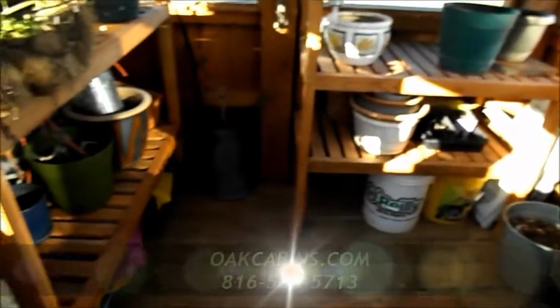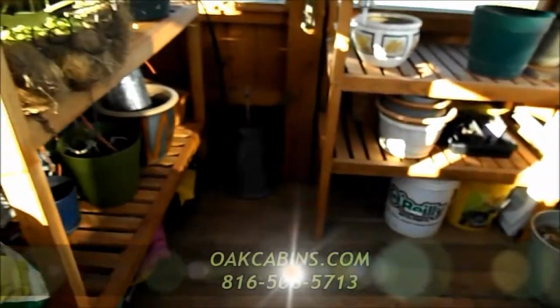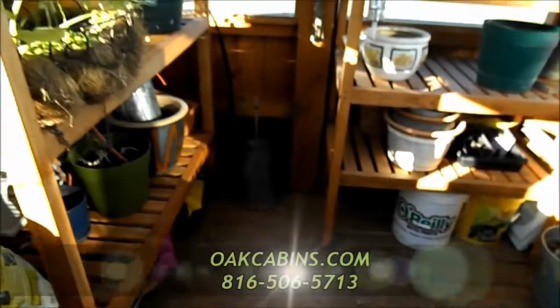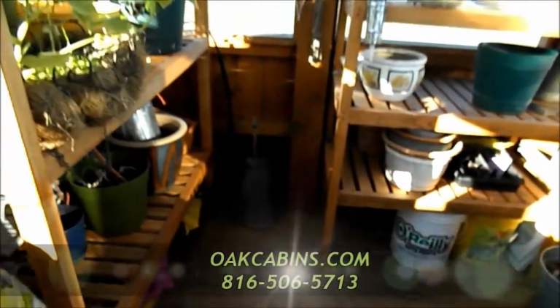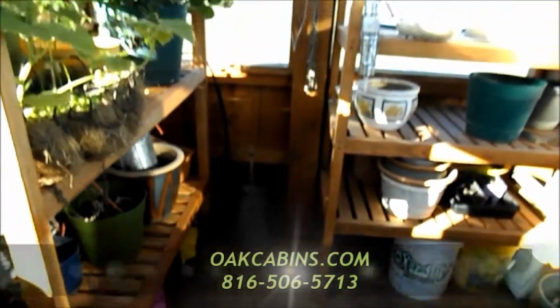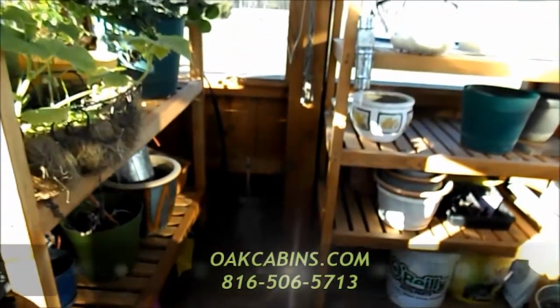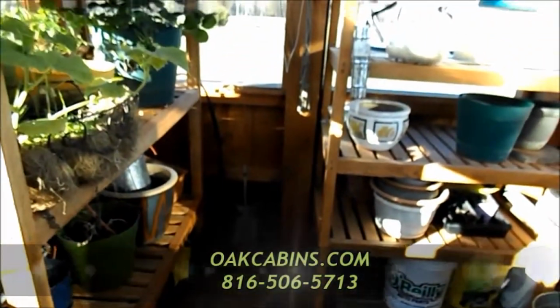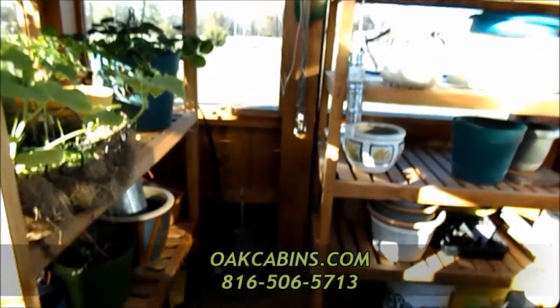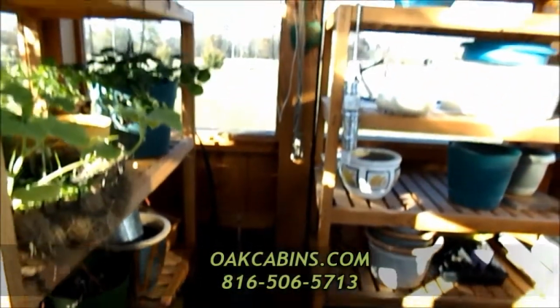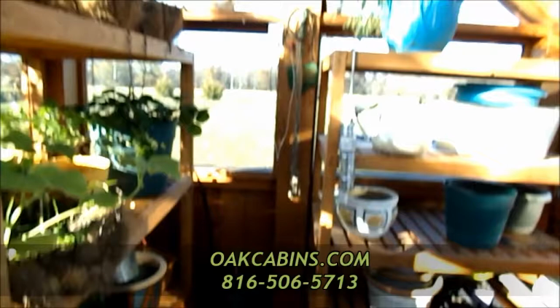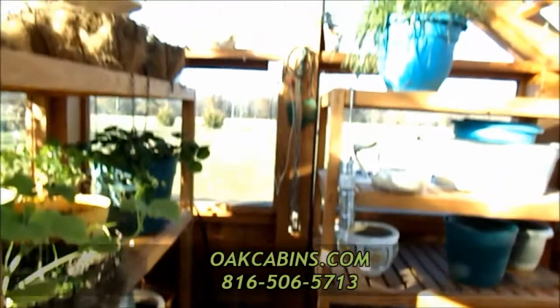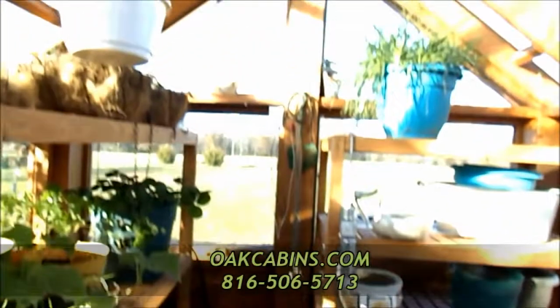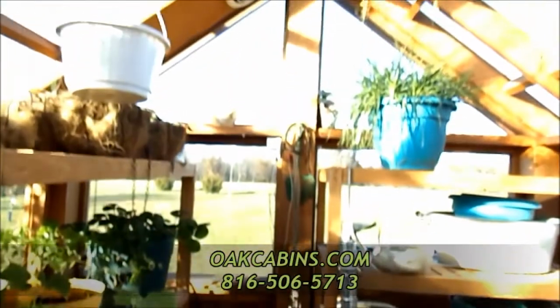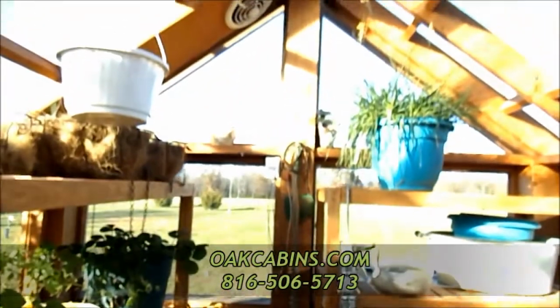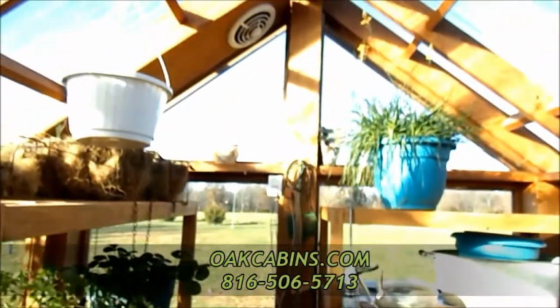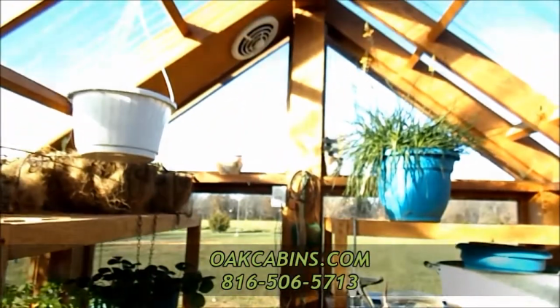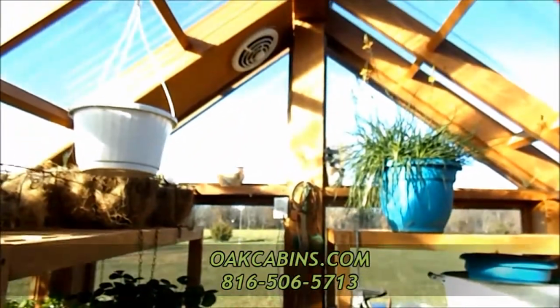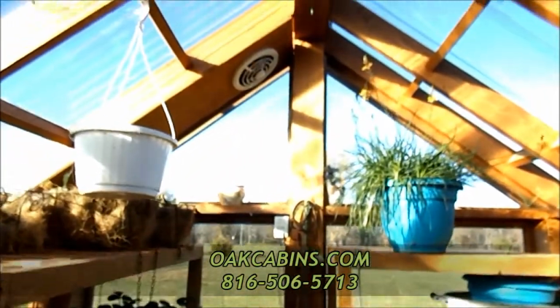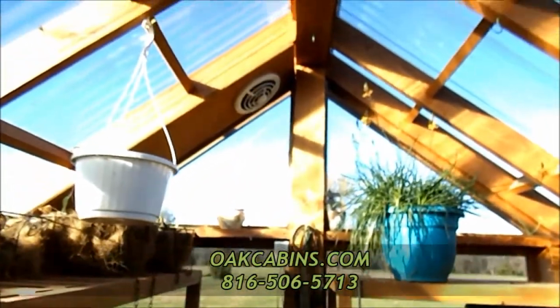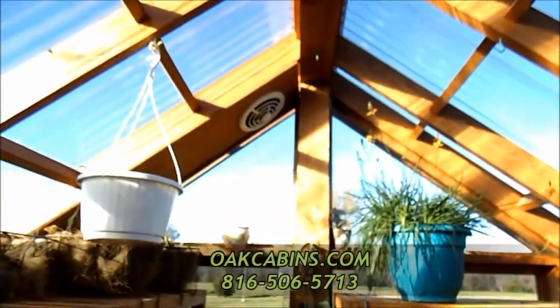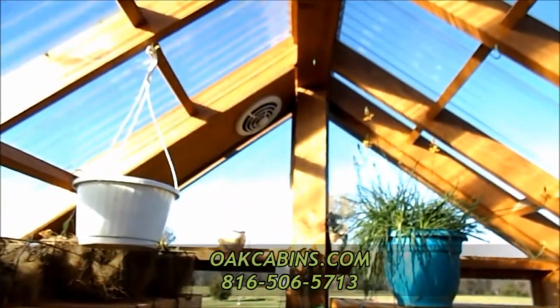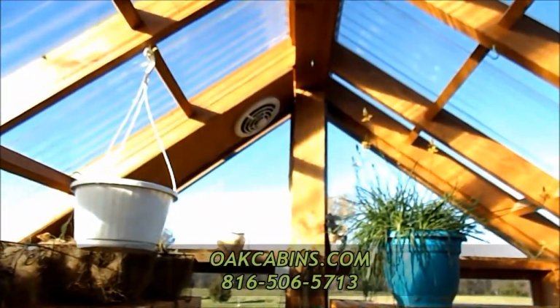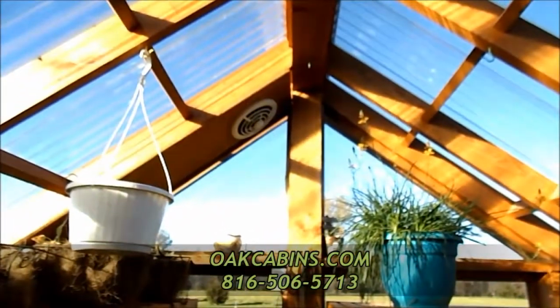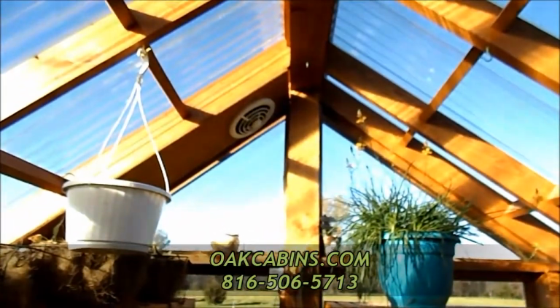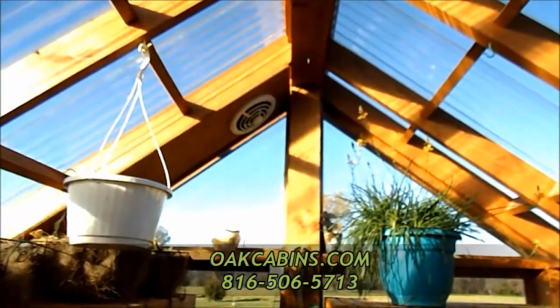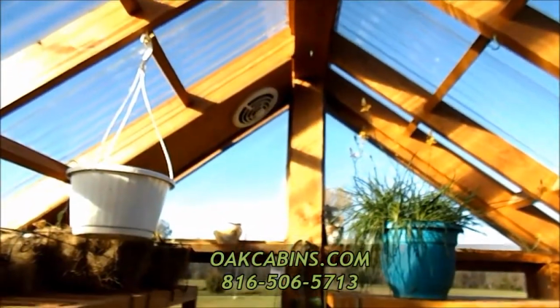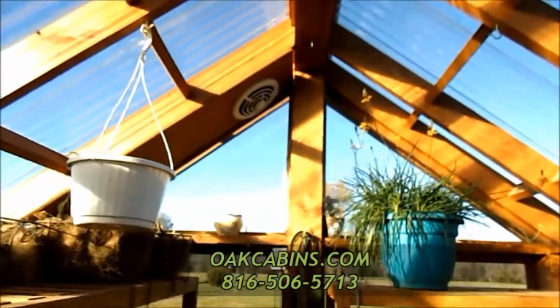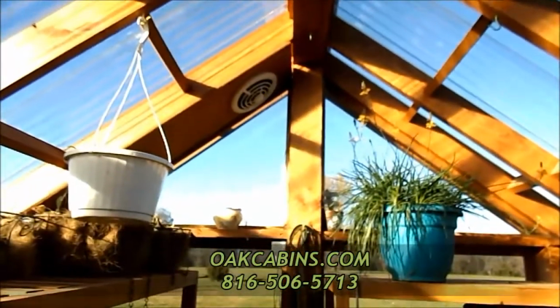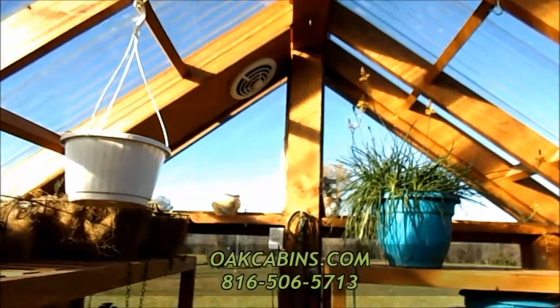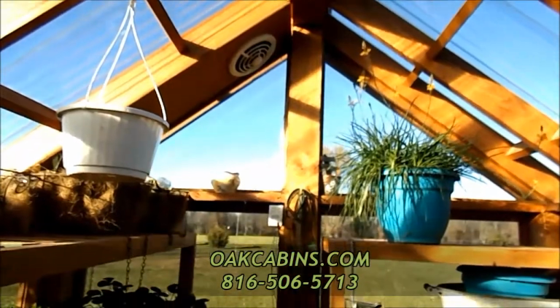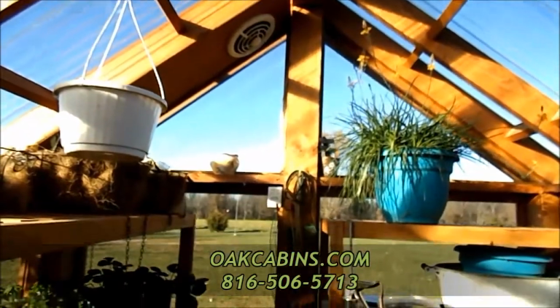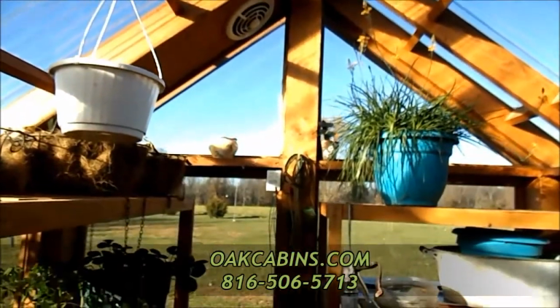If you have any questions or if you want to buy one, give Patrick a call. He's awesome — he'll take good care of you. He's at Shetlog Homes and Millworks.